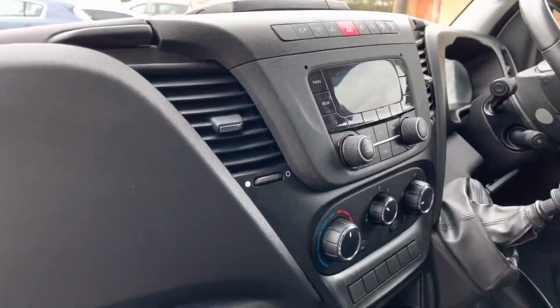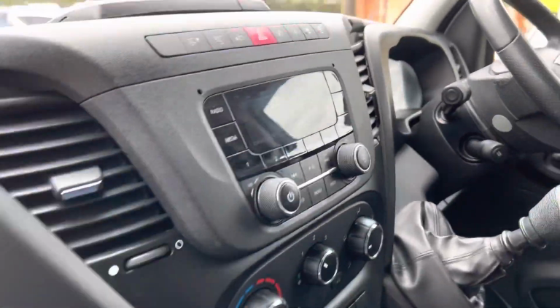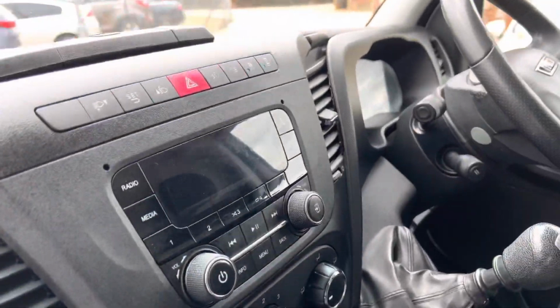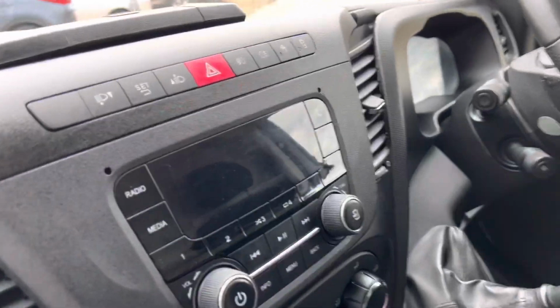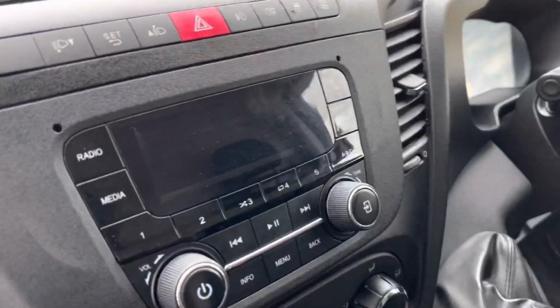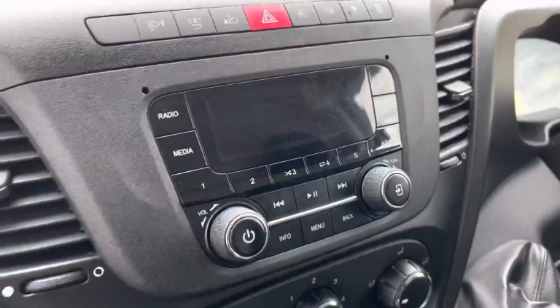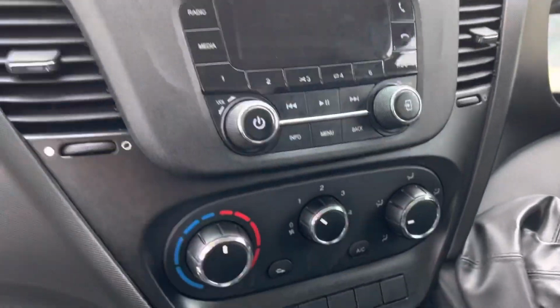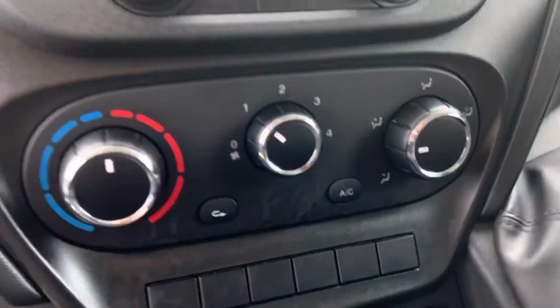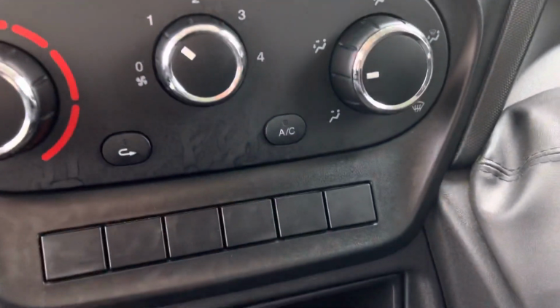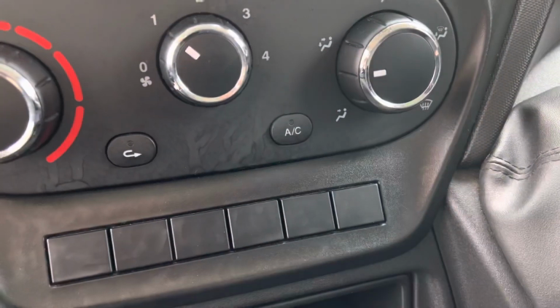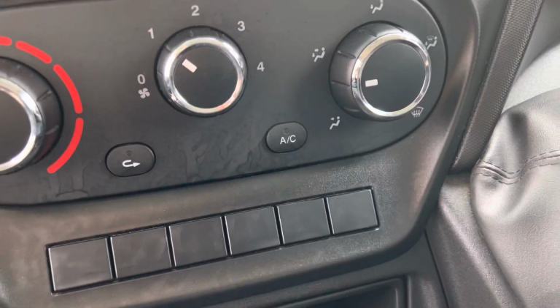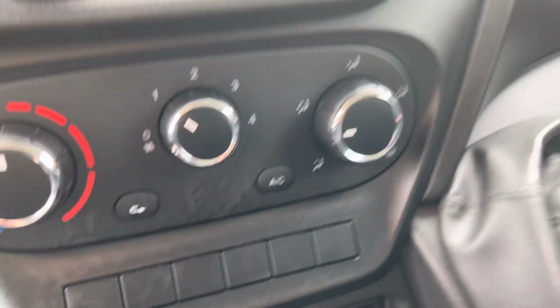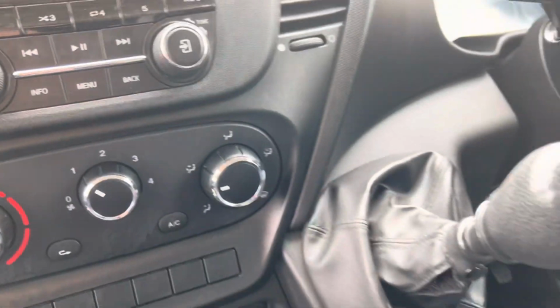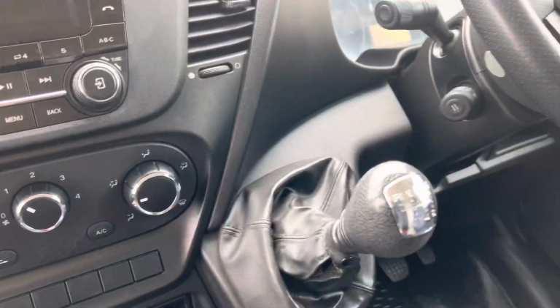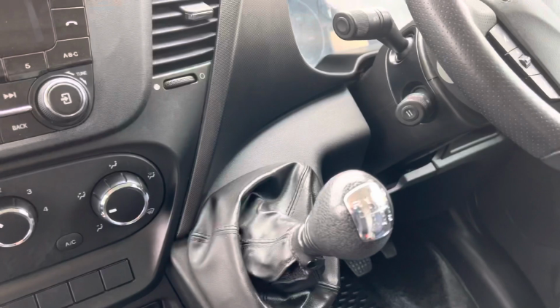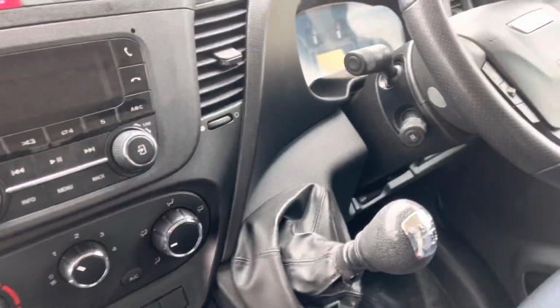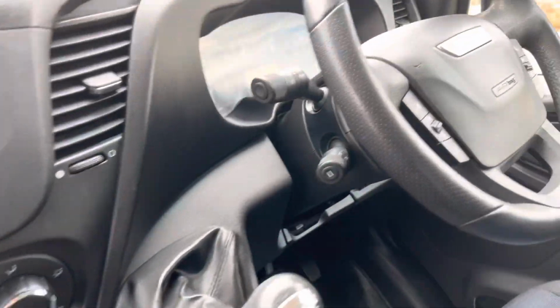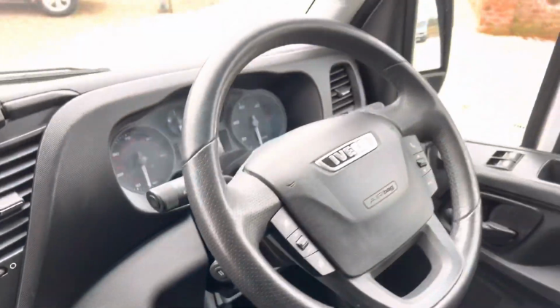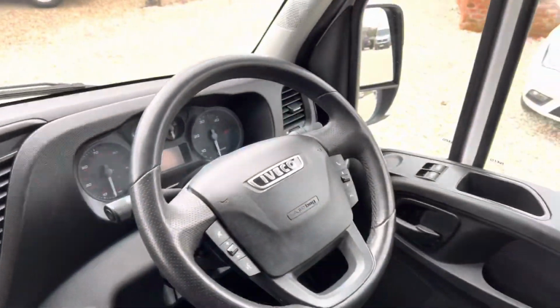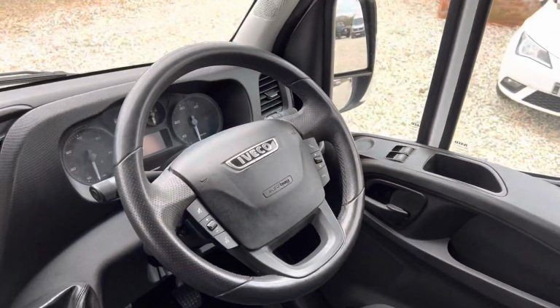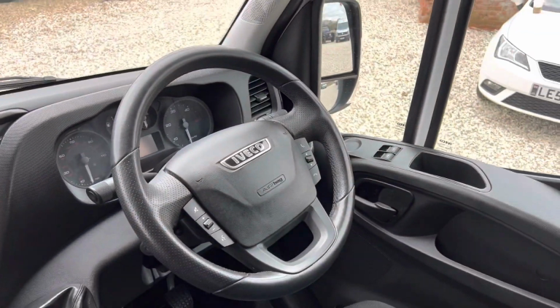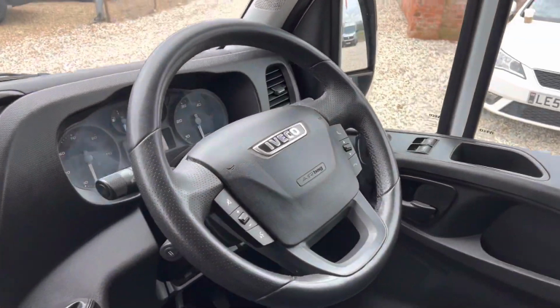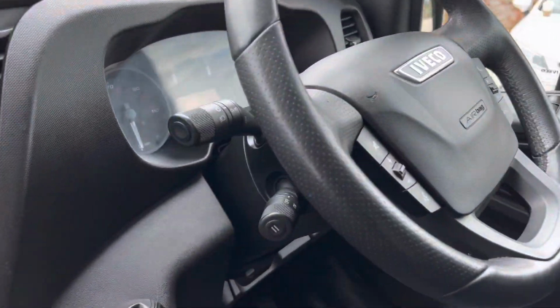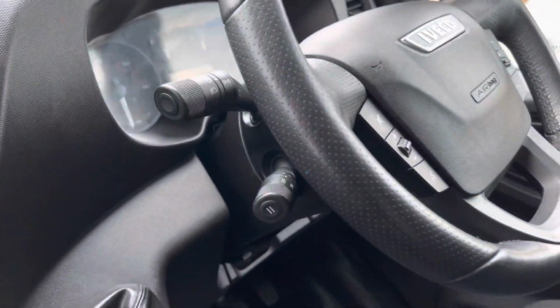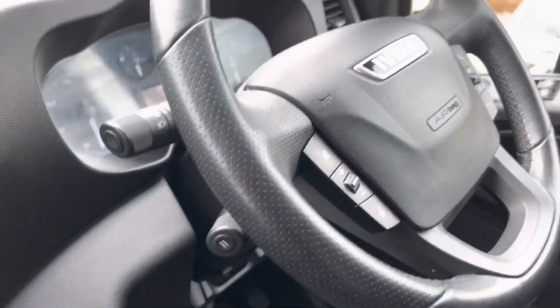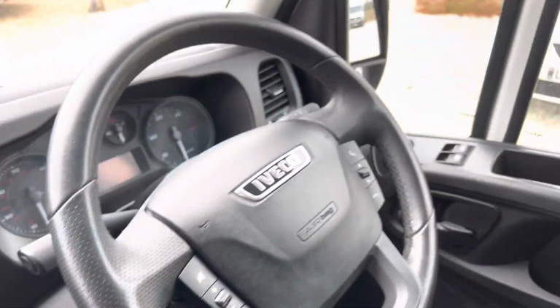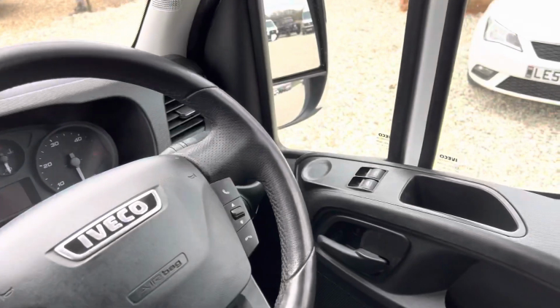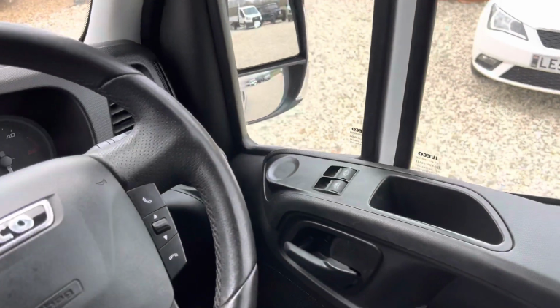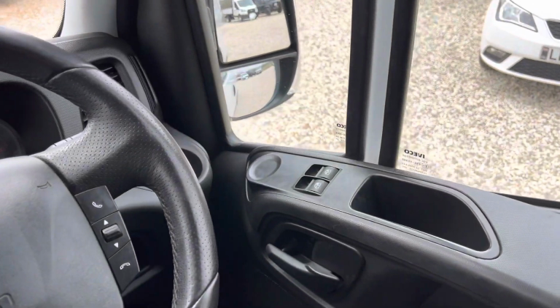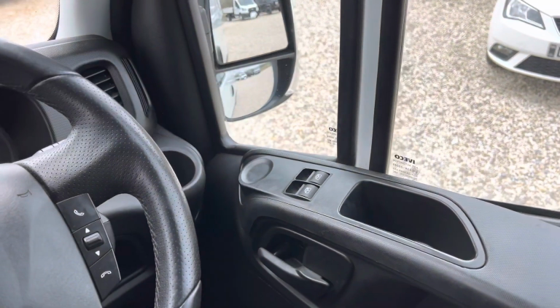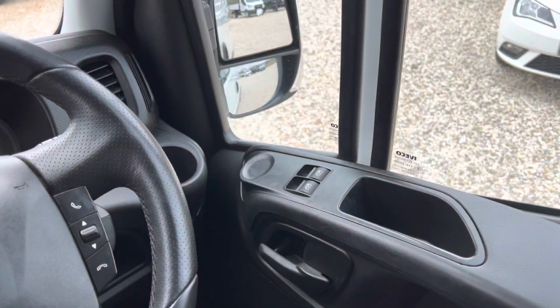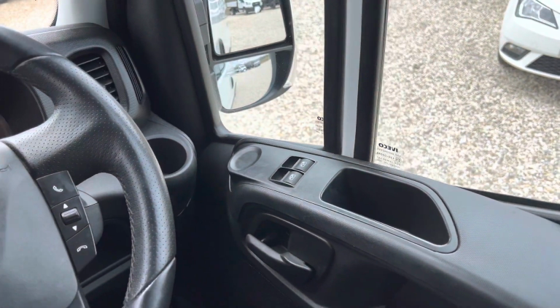Here's your stereo with Bluetooth, and we've also got air conditioning. There's a six-speed gearbox, a multifunction steering wheel with cruise control, and electric windows.